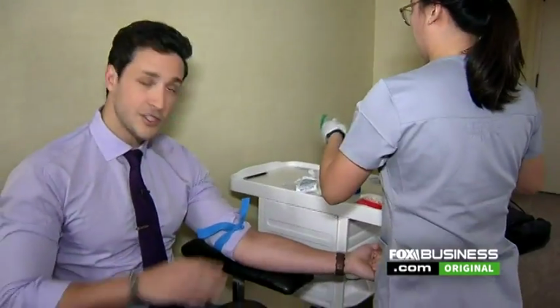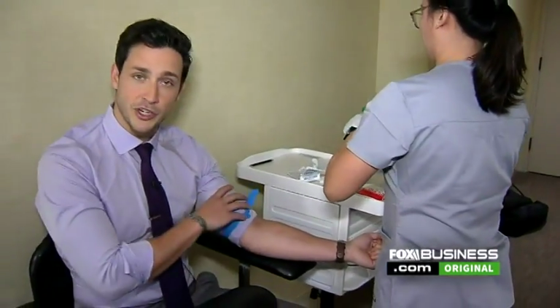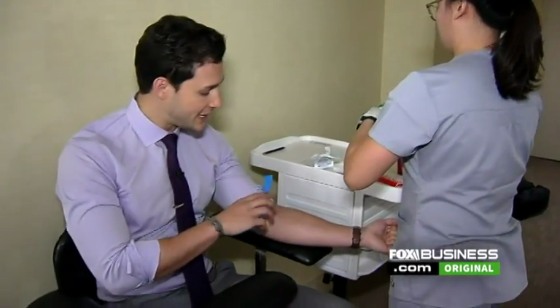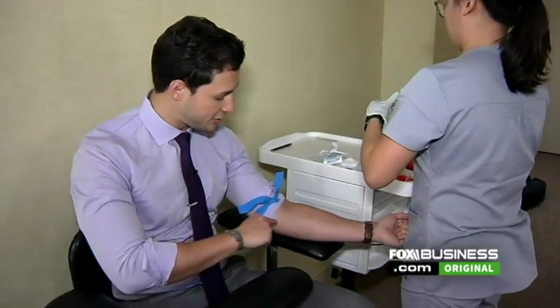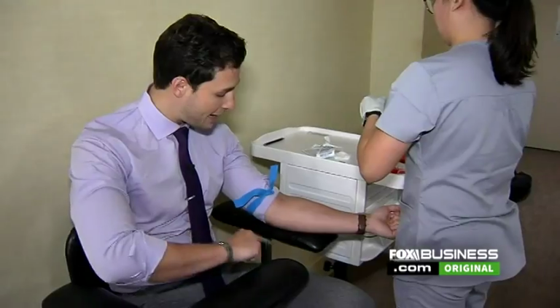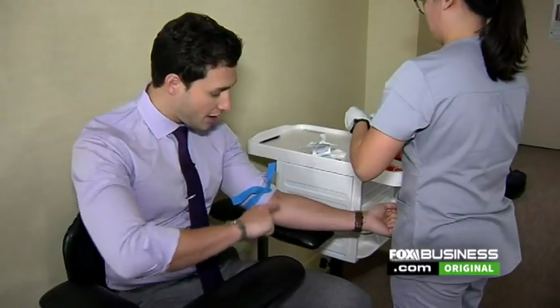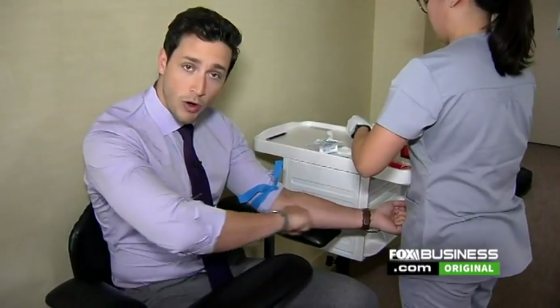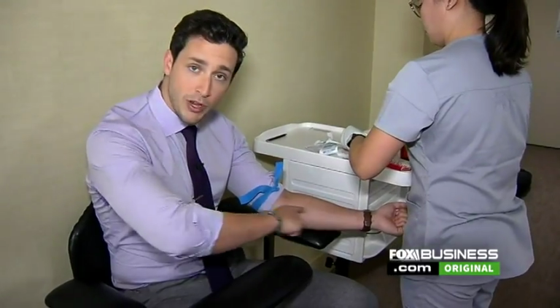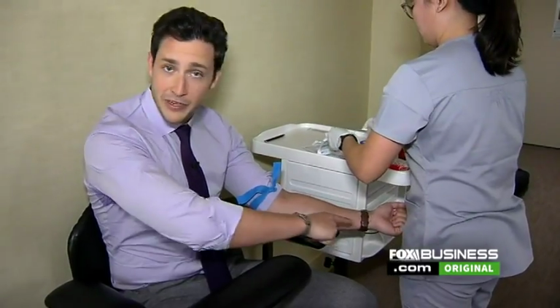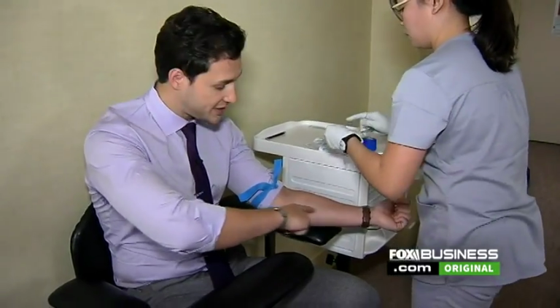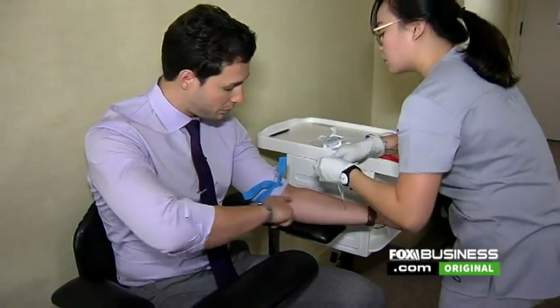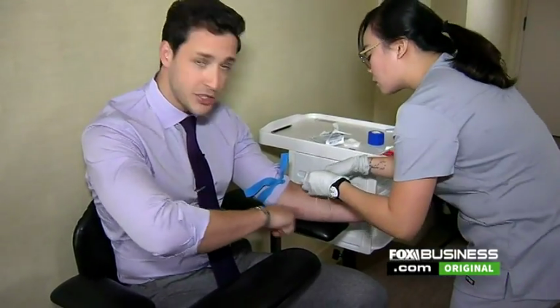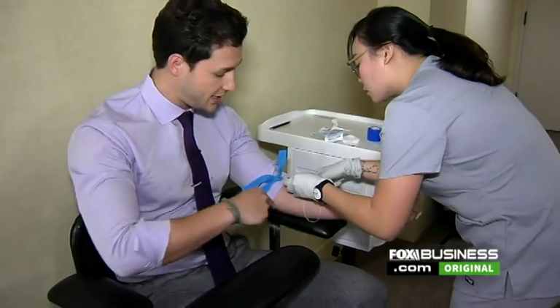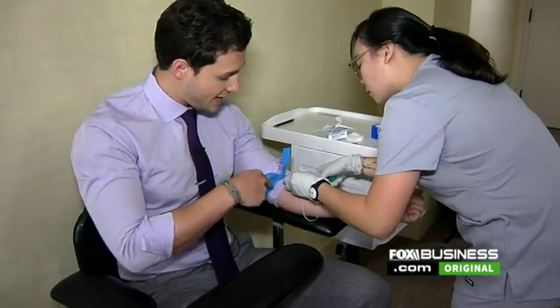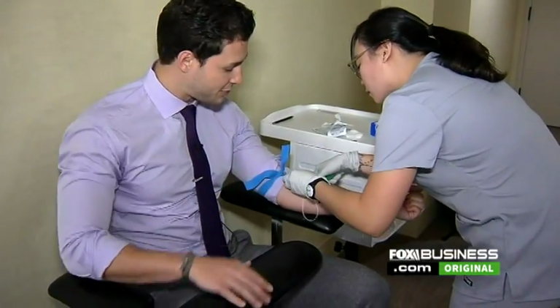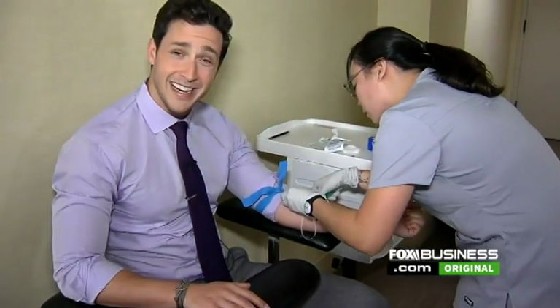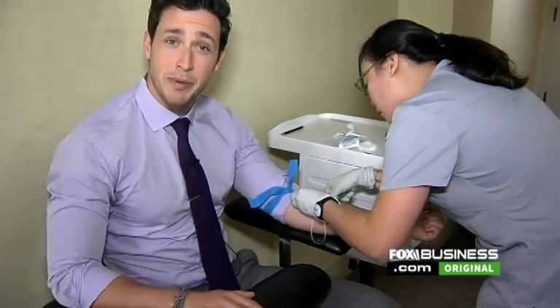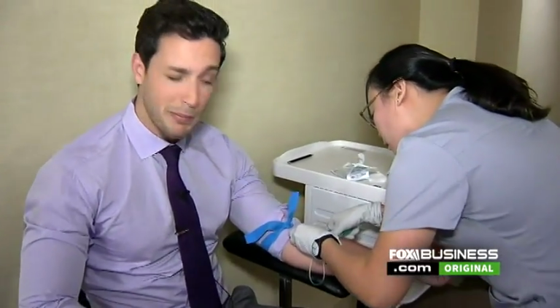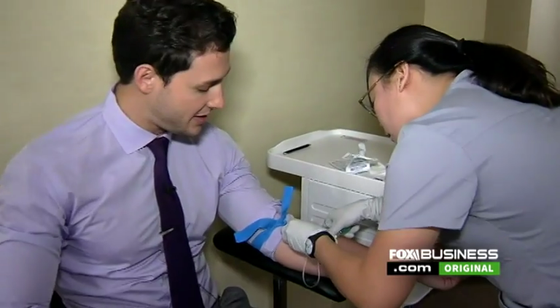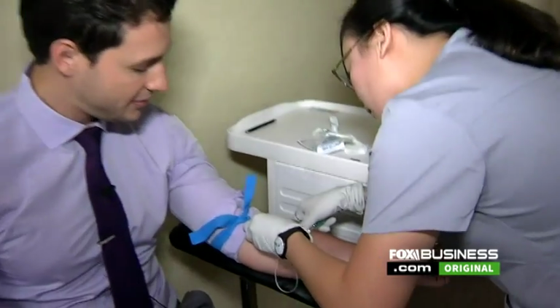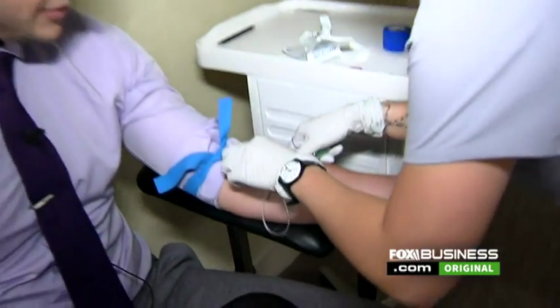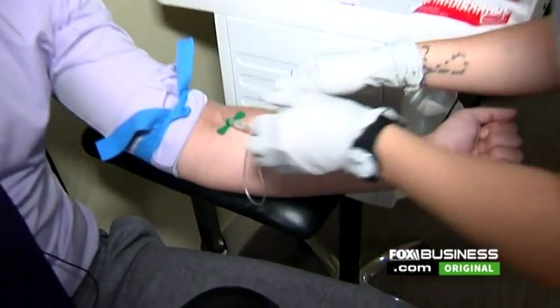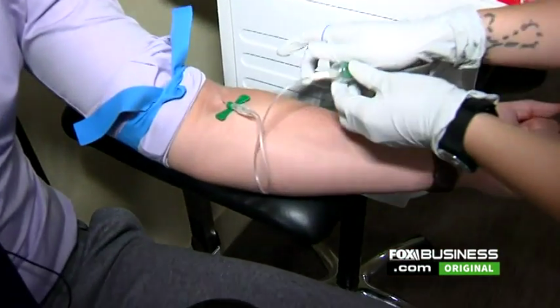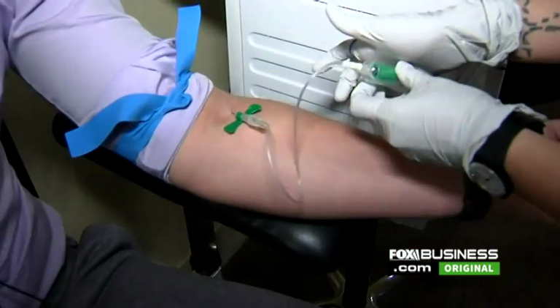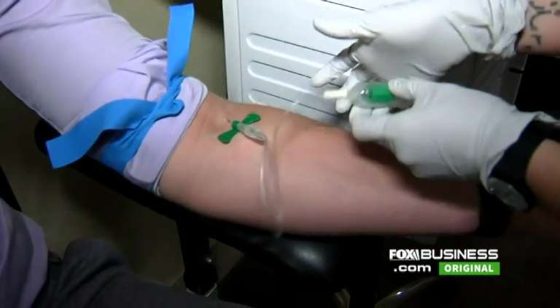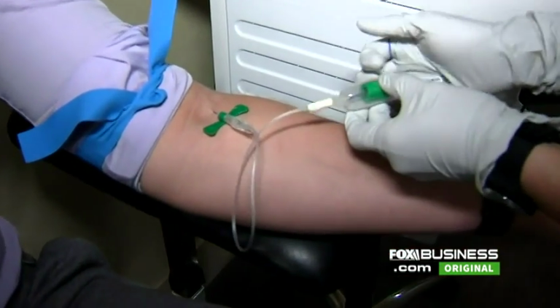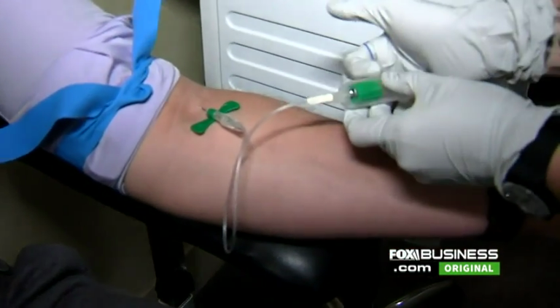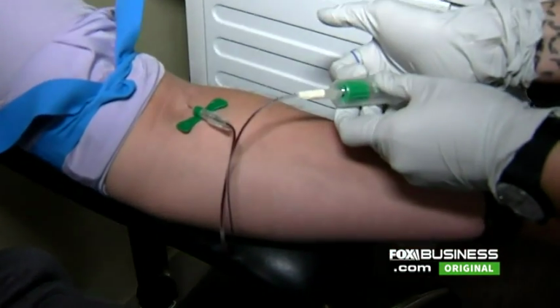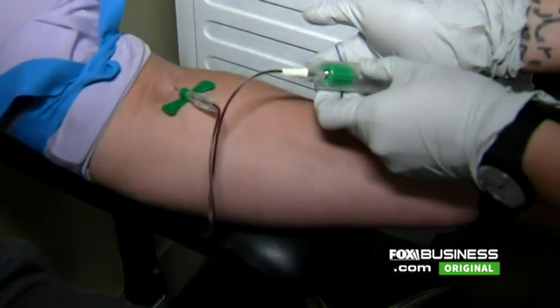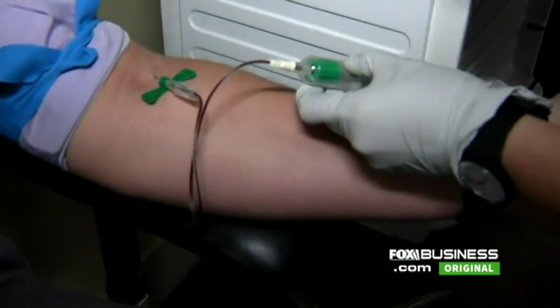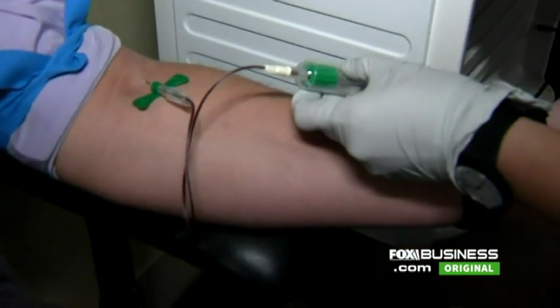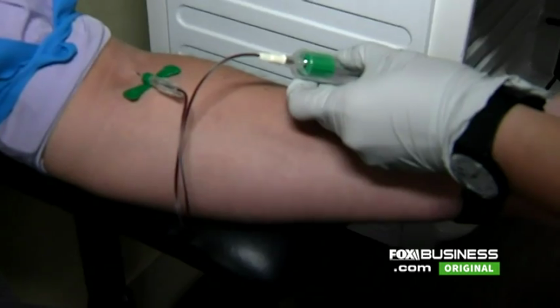This tourniquet actually traps all the blood in the venous system below the tourniquet and it allows her to get a nice big pumping vein. Boom, look at that blood.